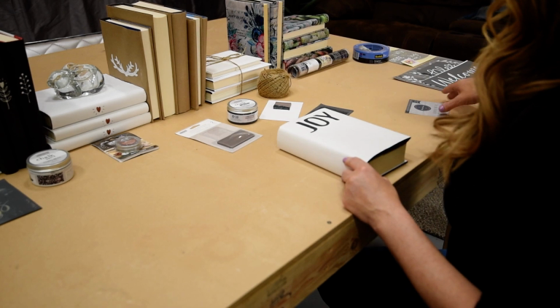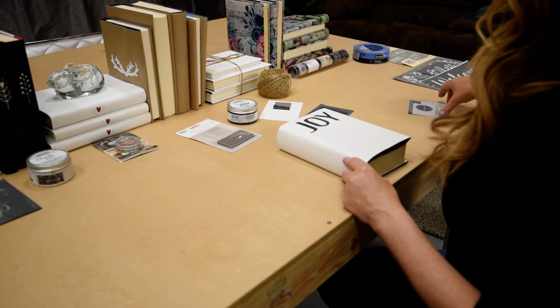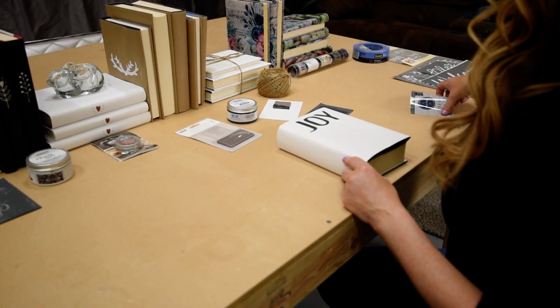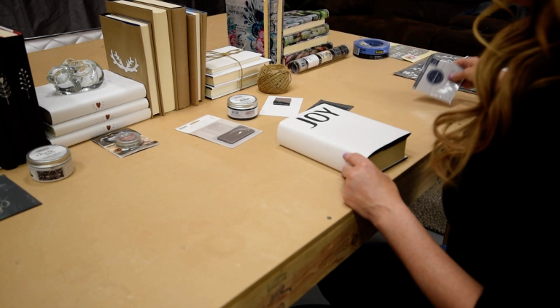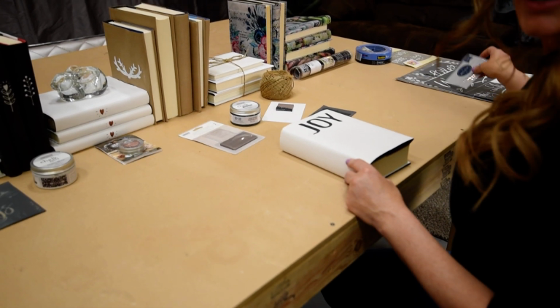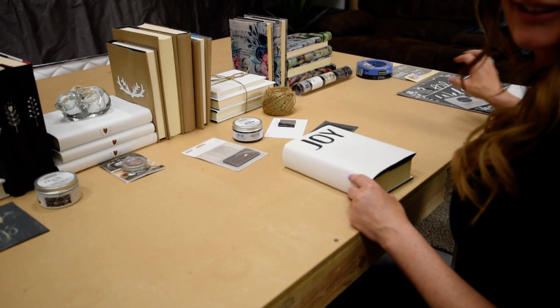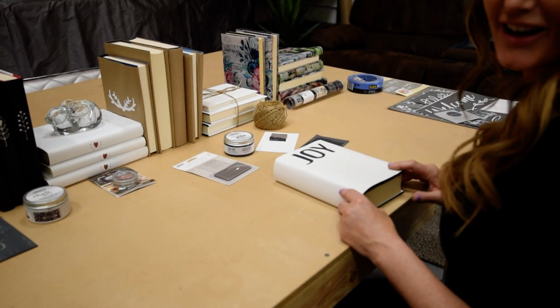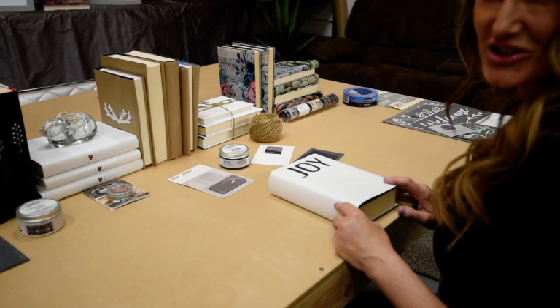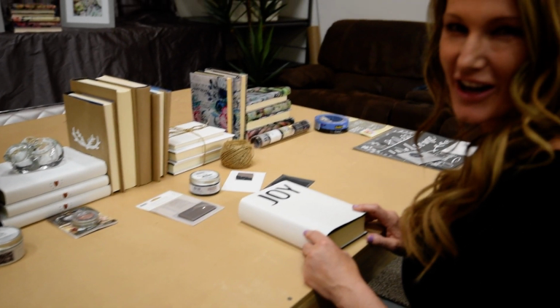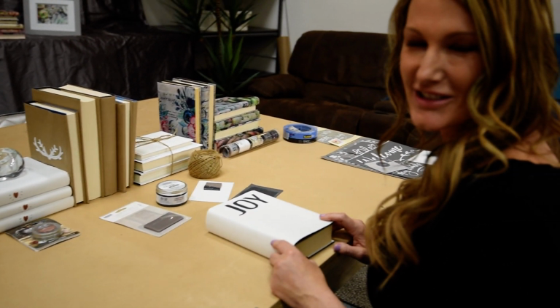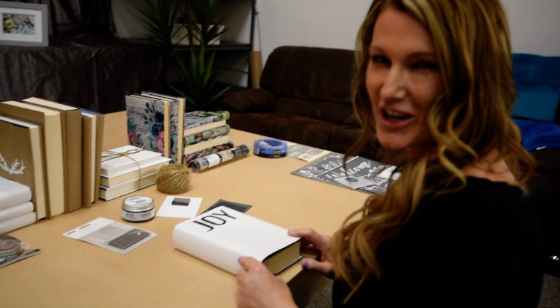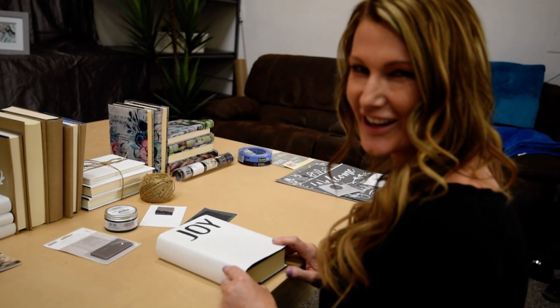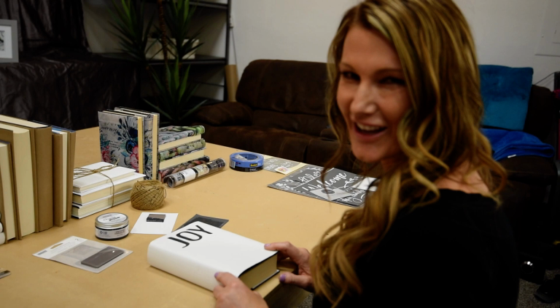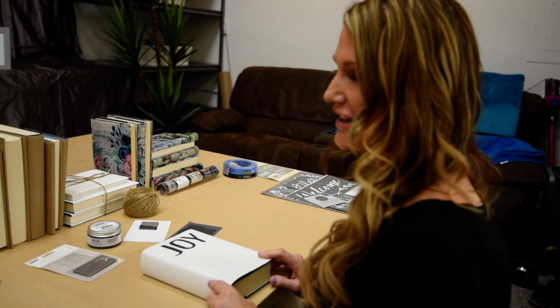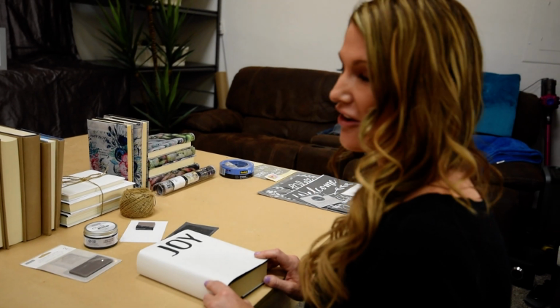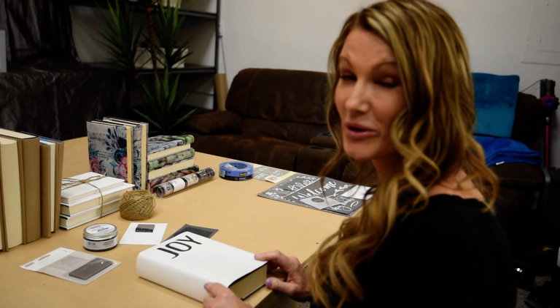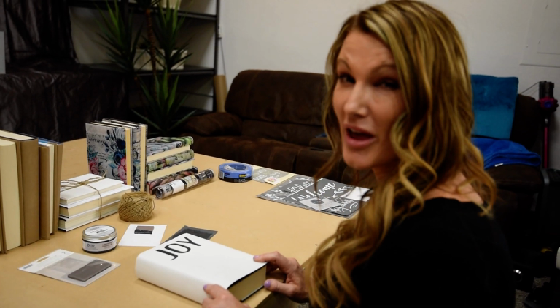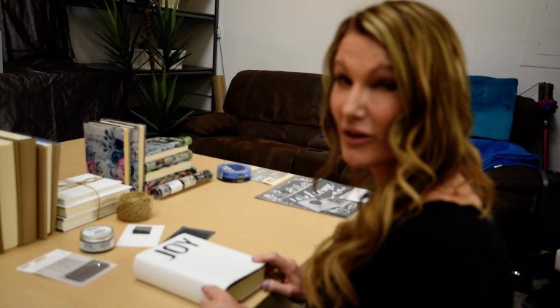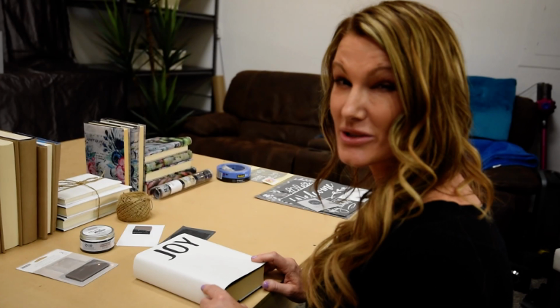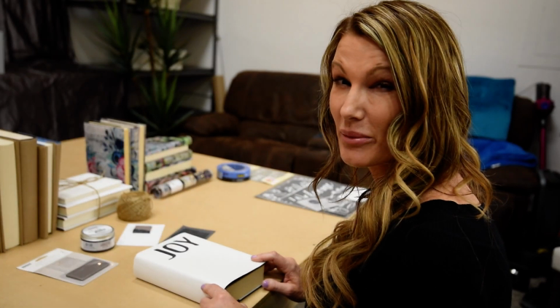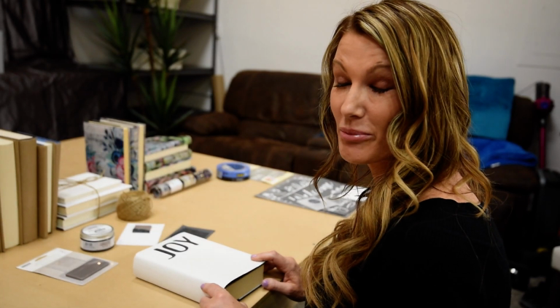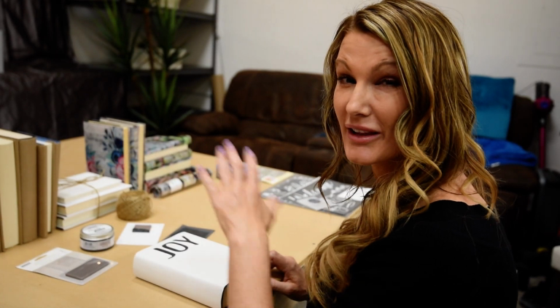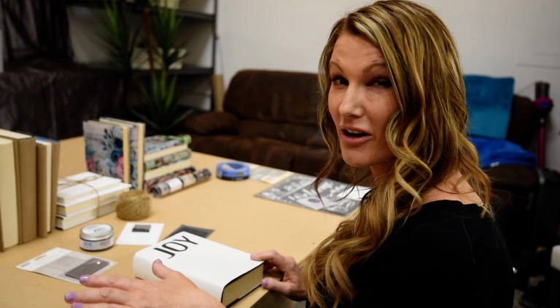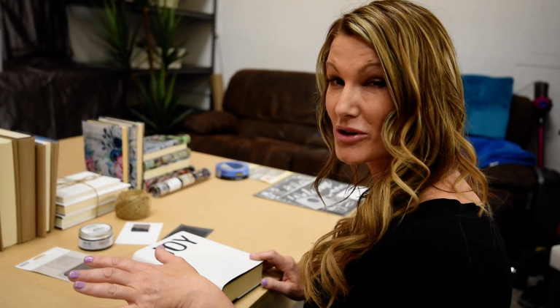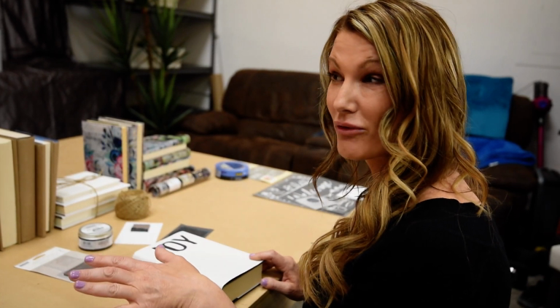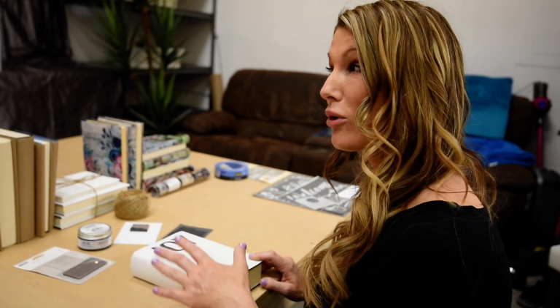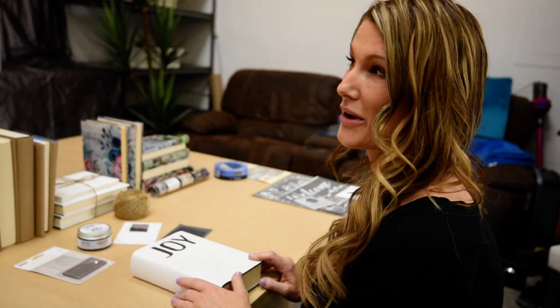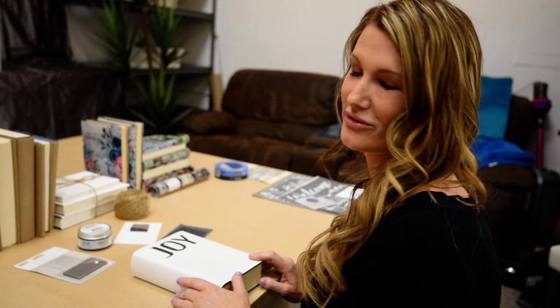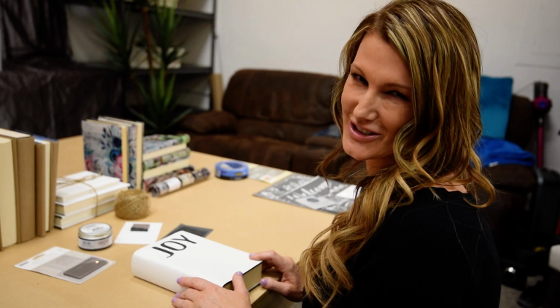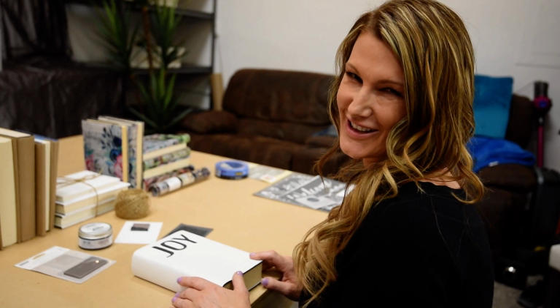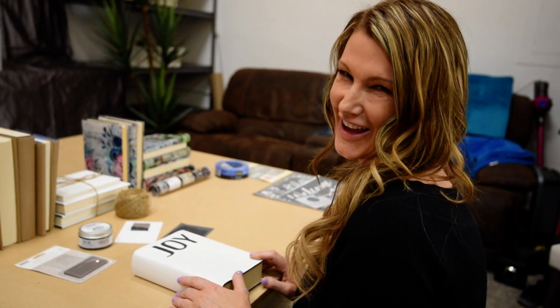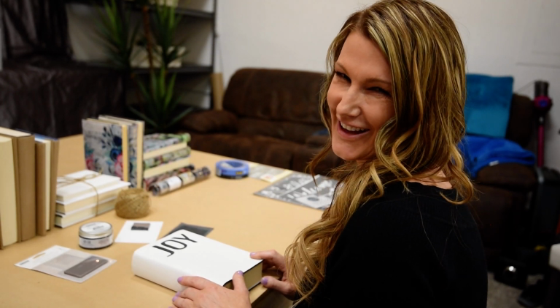Well, that's all I have for today. I appreciate you guys tuning in, and I'll help you out next week with putting these on a bookshelf, or I might do flowers. Thanks!